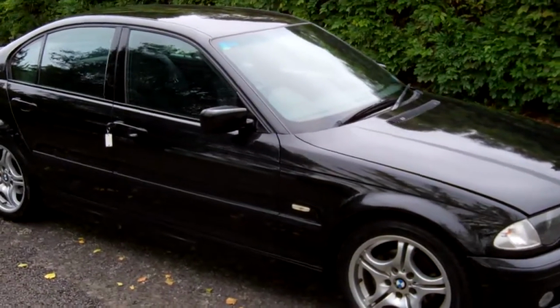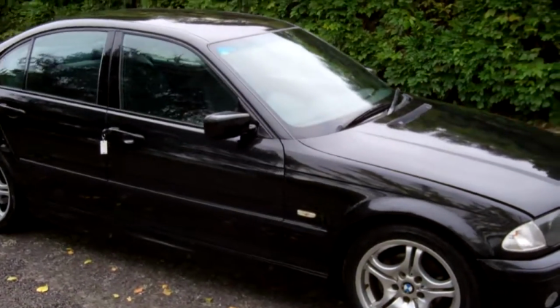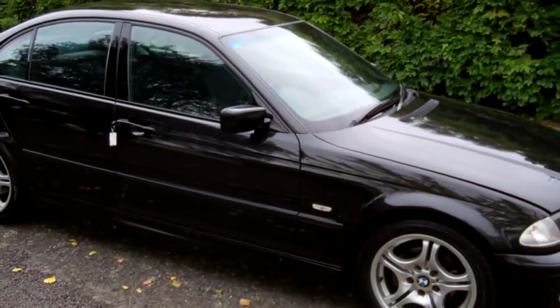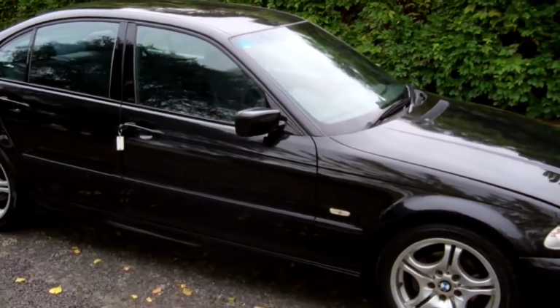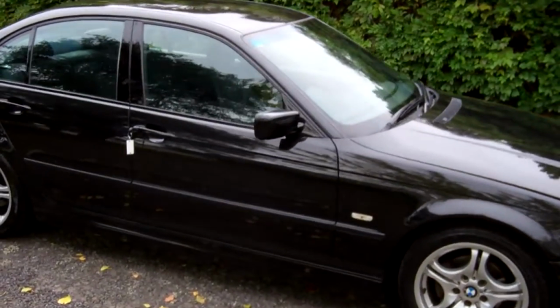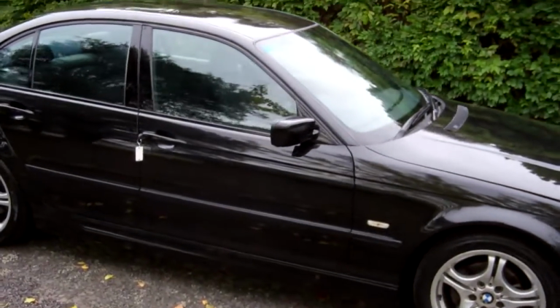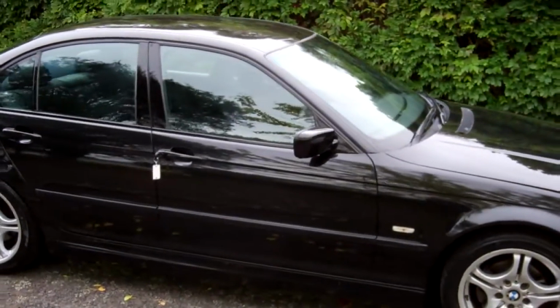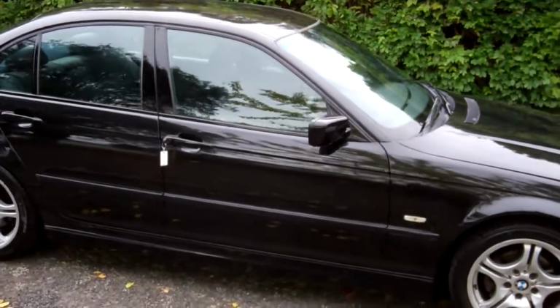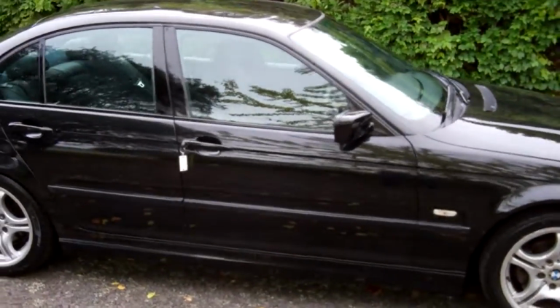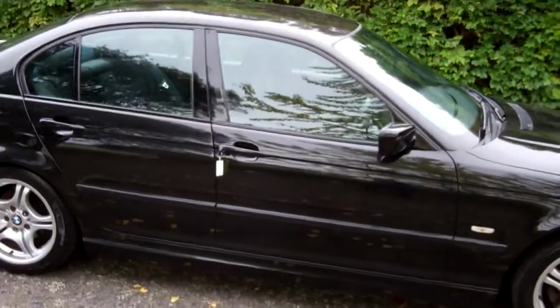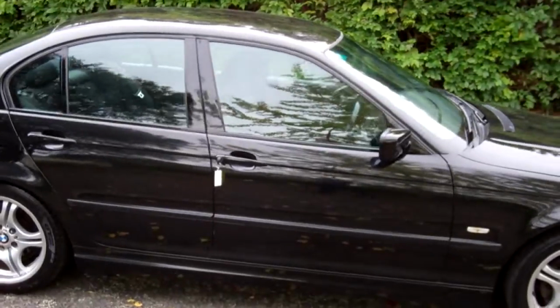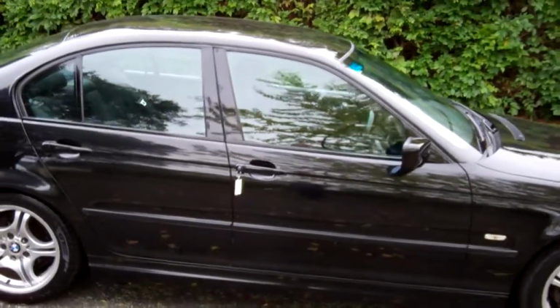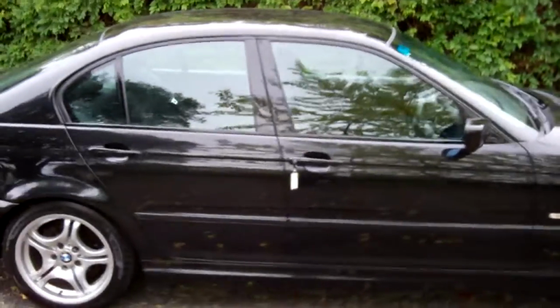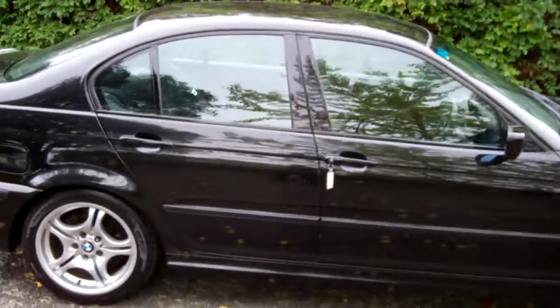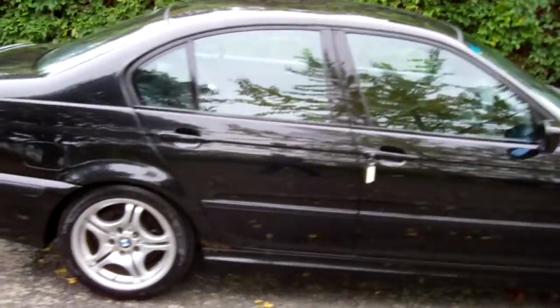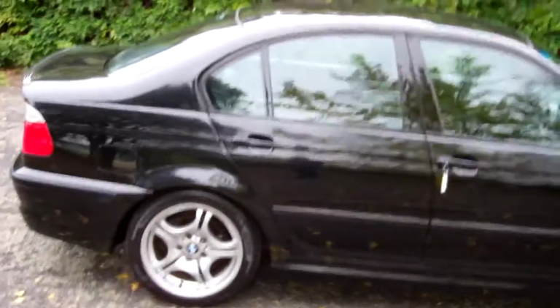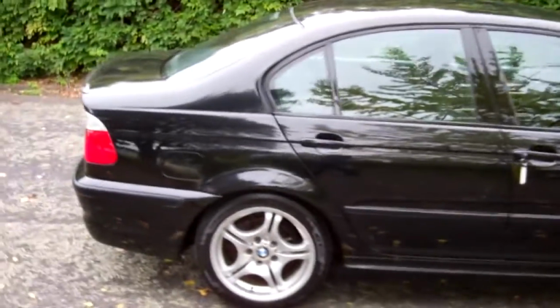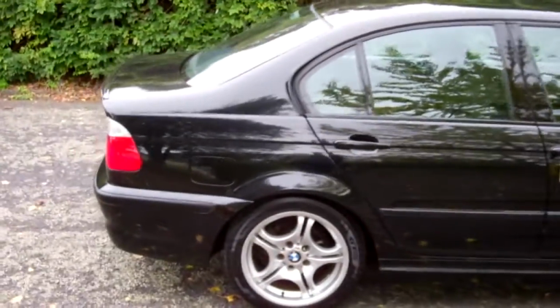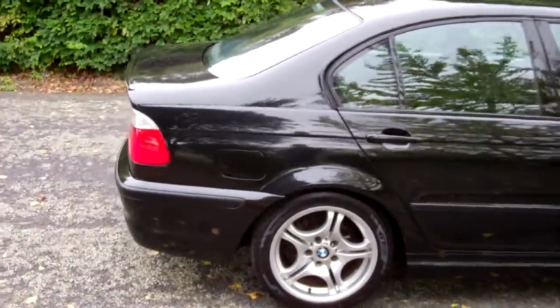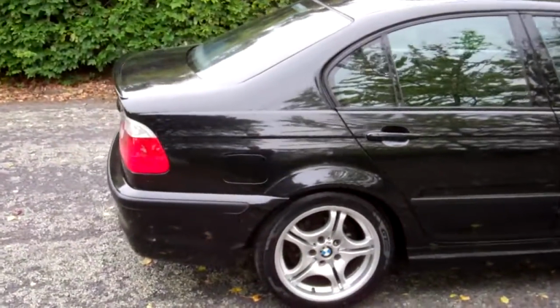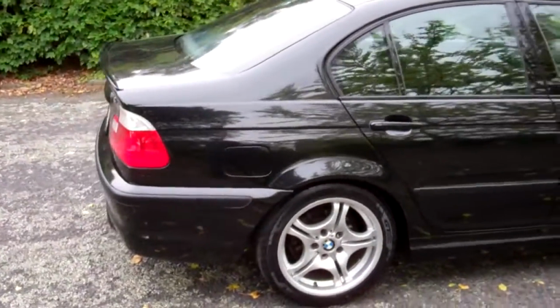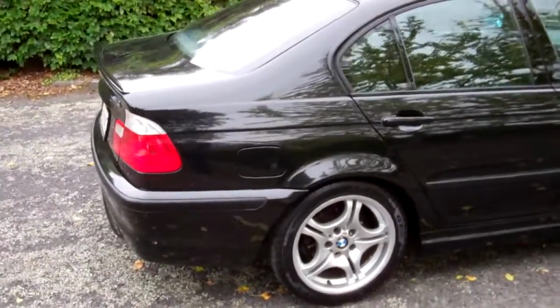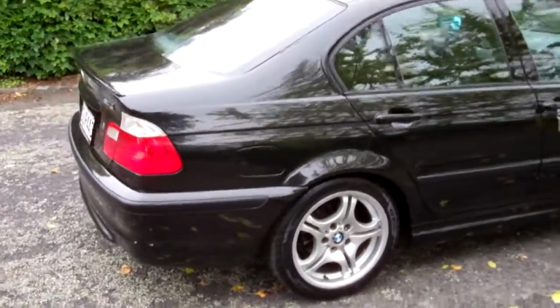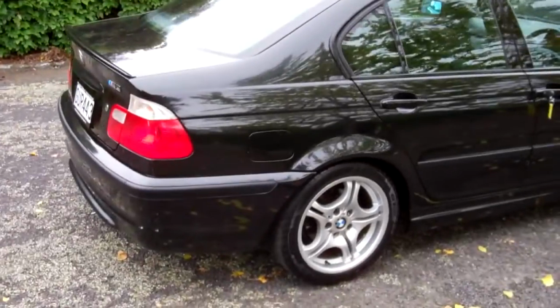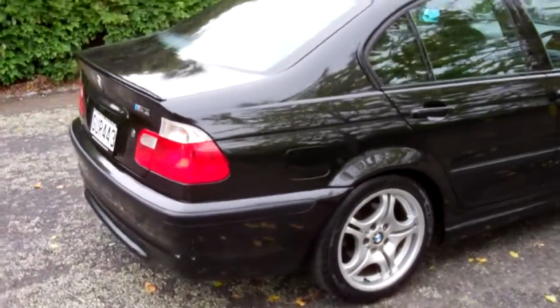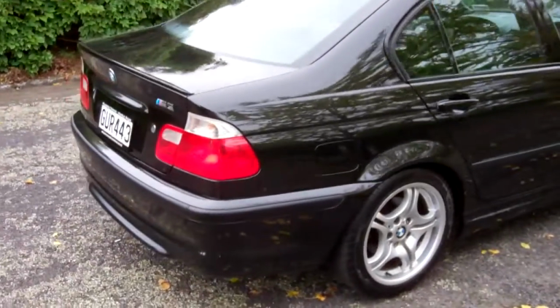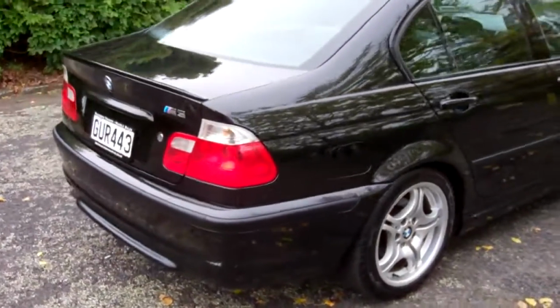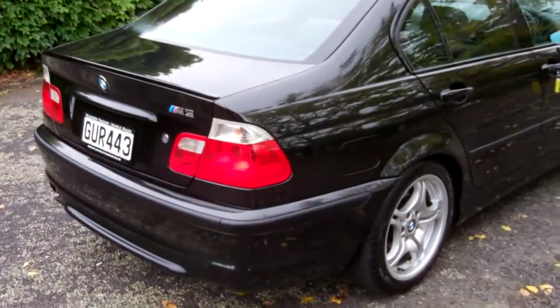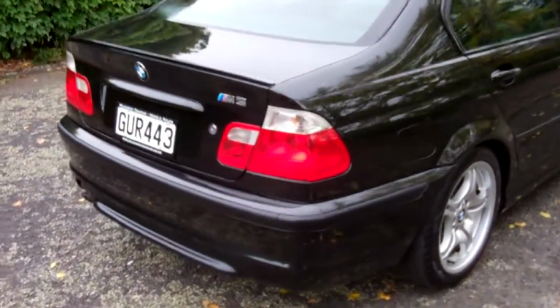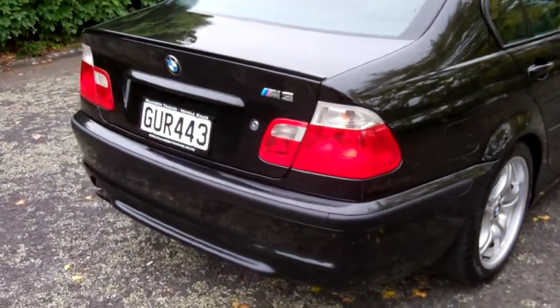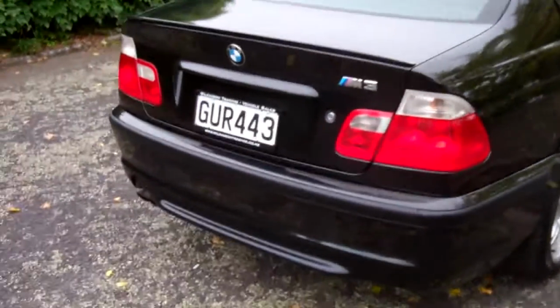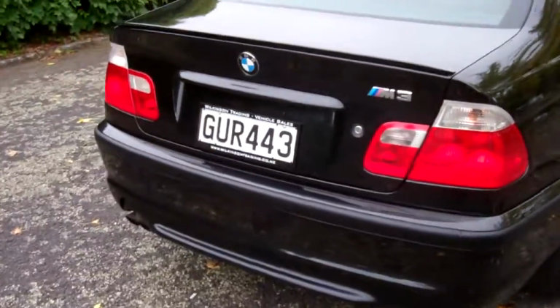It's in the right color in my opinion — black. Looks awesome. You can see it's got that little rear spoiler on this model. Someone's taped an M3 badge on it — it's not an M3.